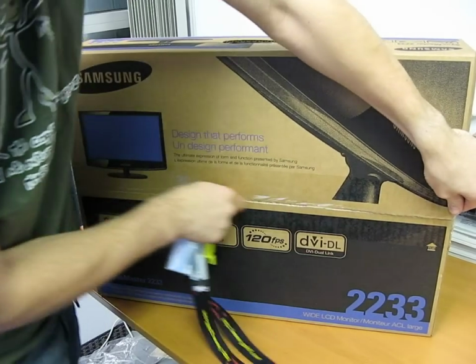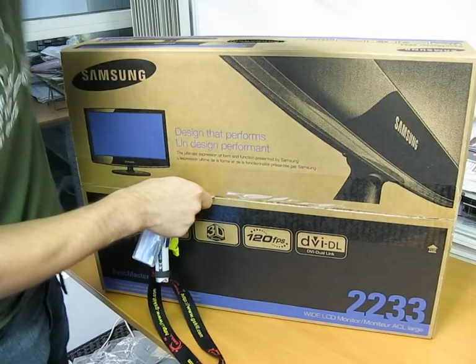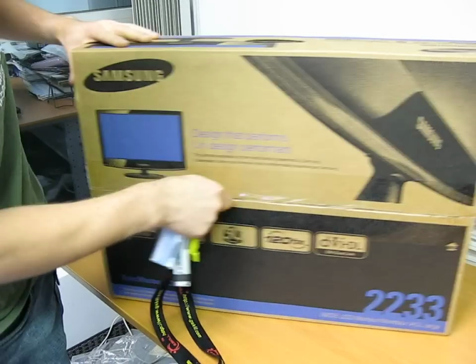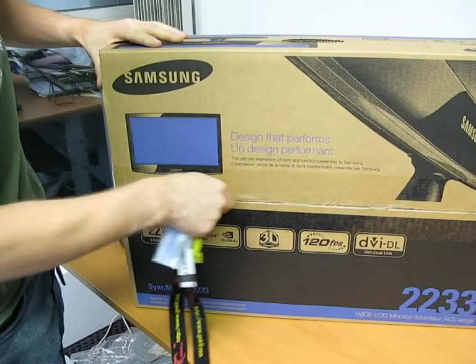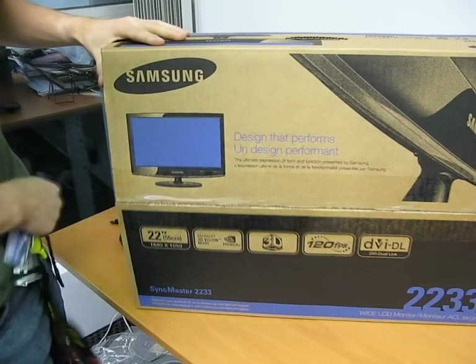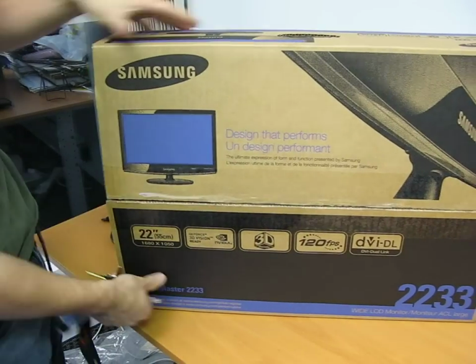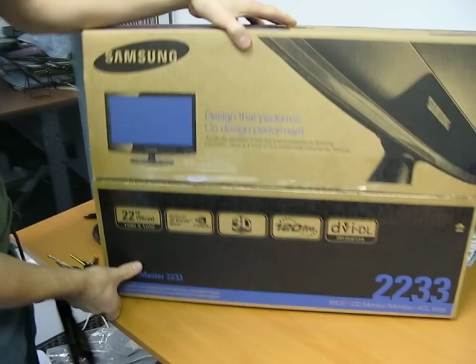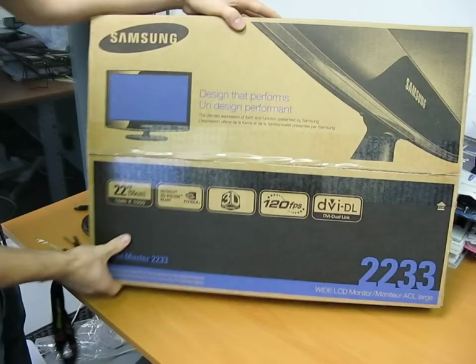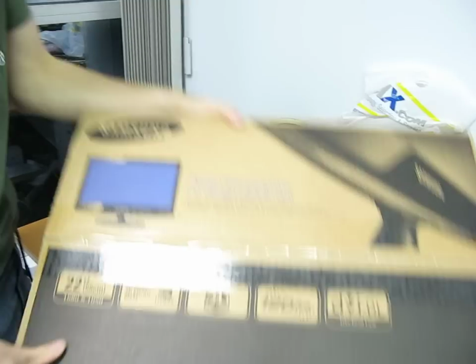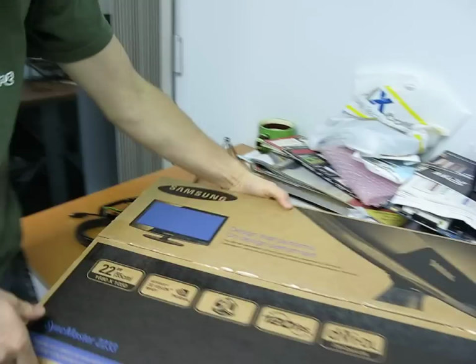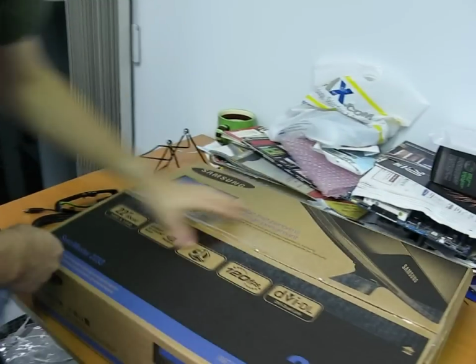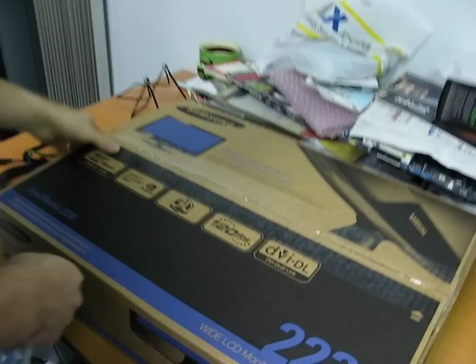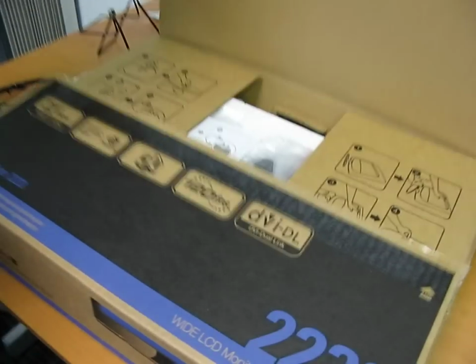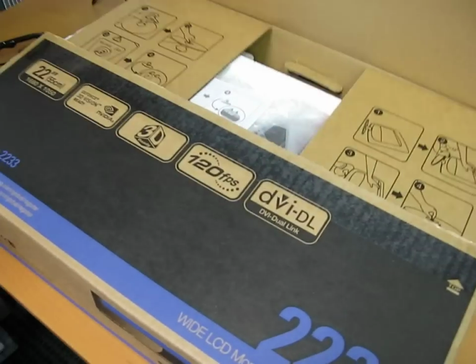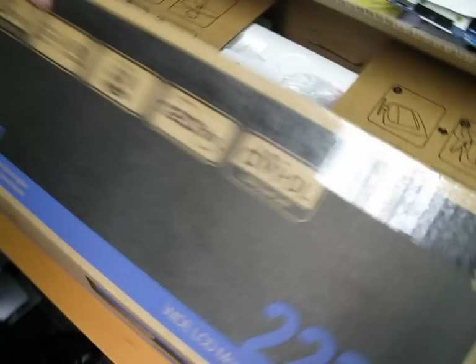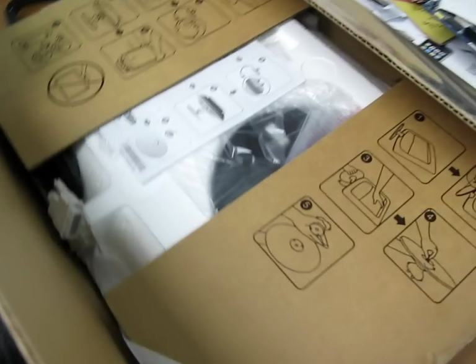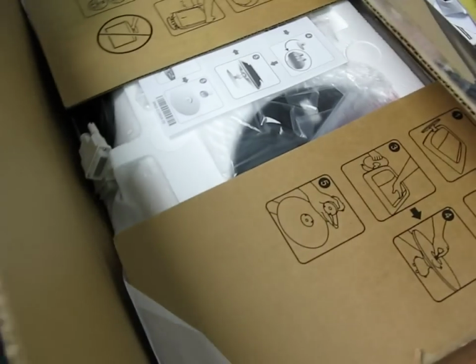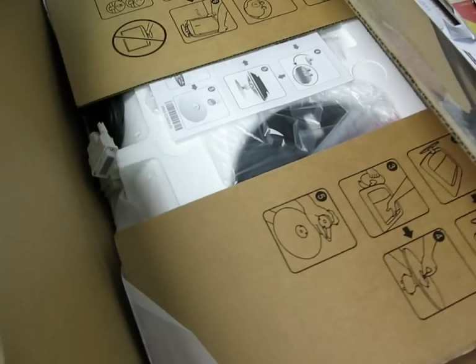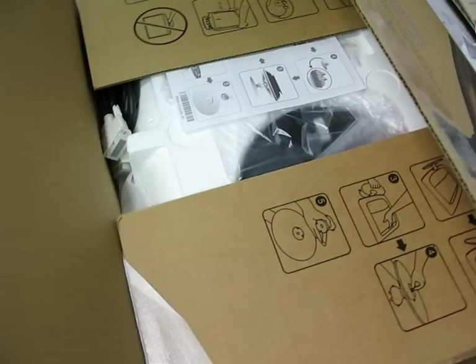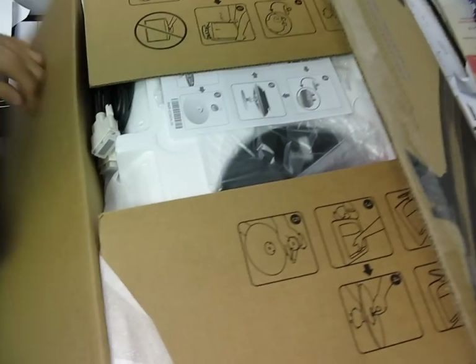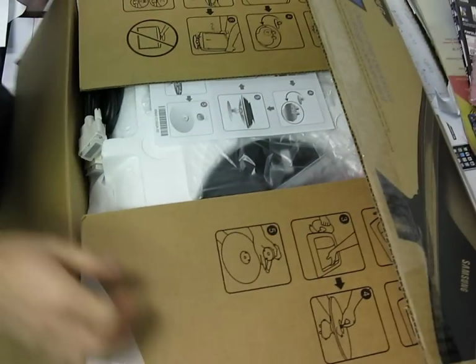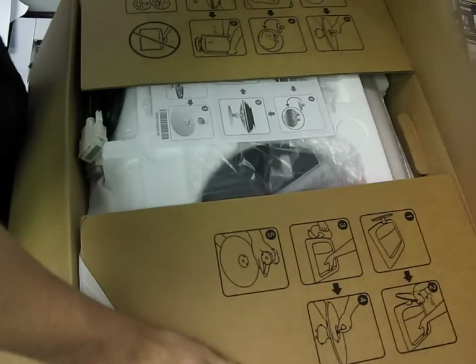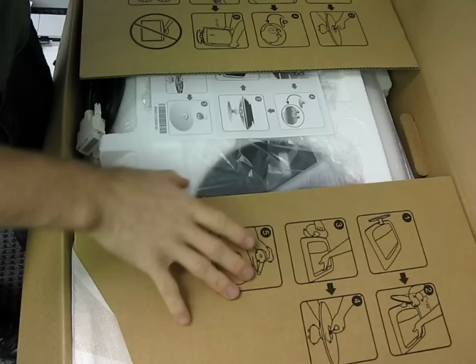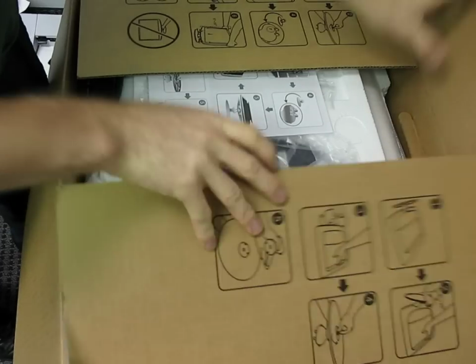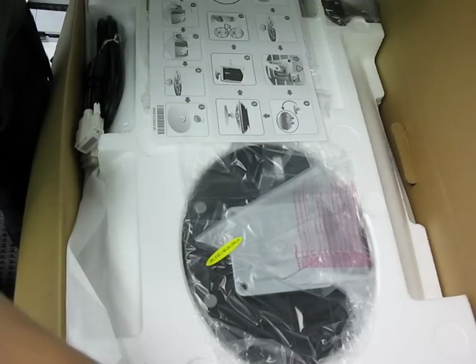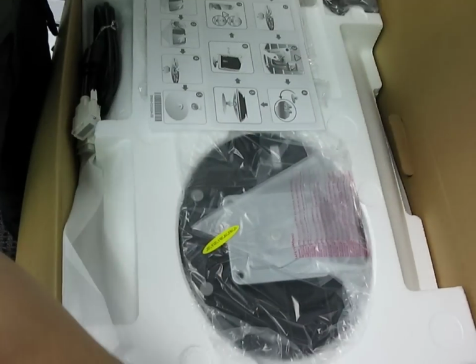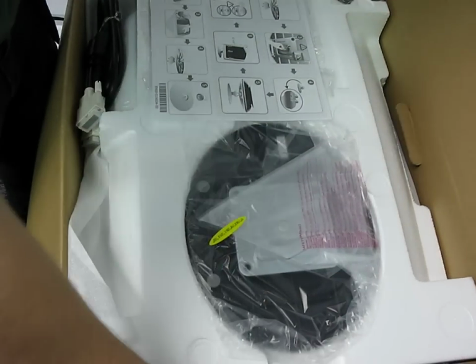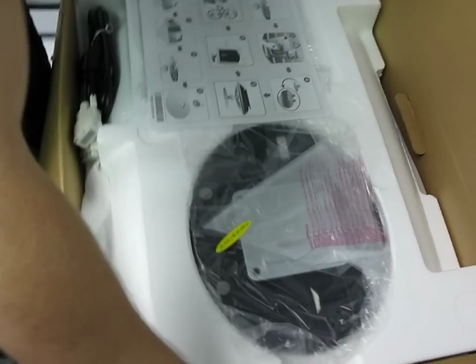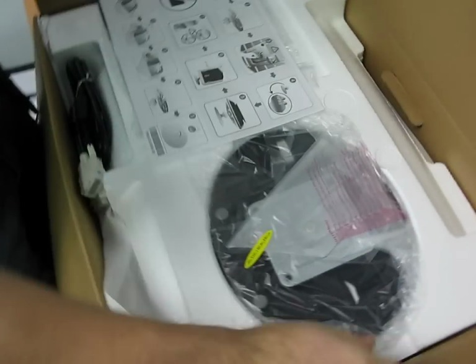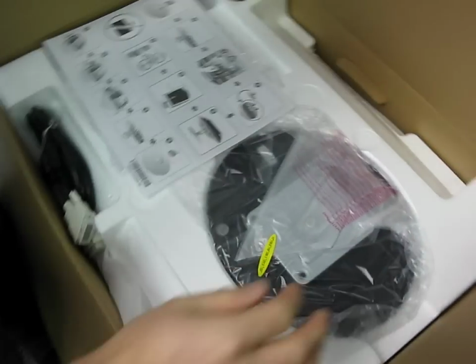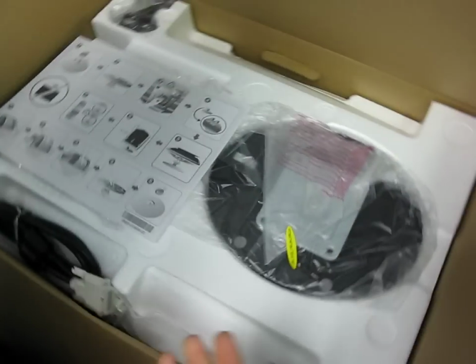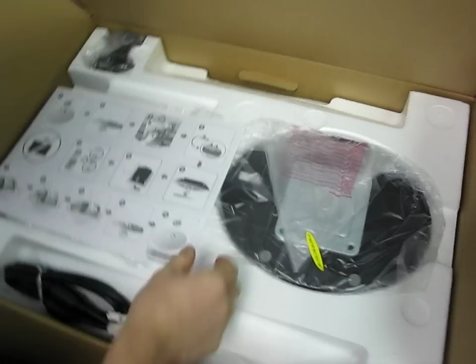I'm actually opening this because we're going to be doing a 3D vision demo at our new store that we're opening shortly. We figured we're going to need a monitor to demo 3D, and right now this is the only one you can do it with.